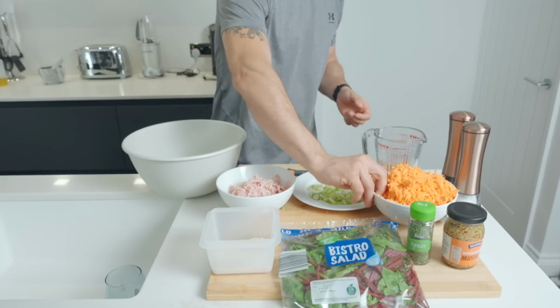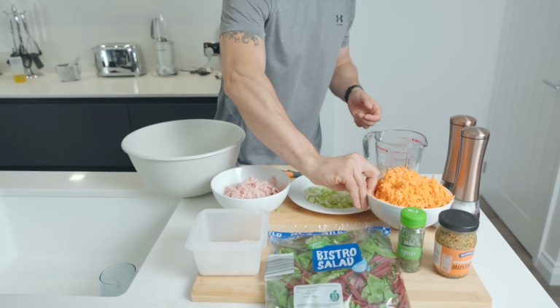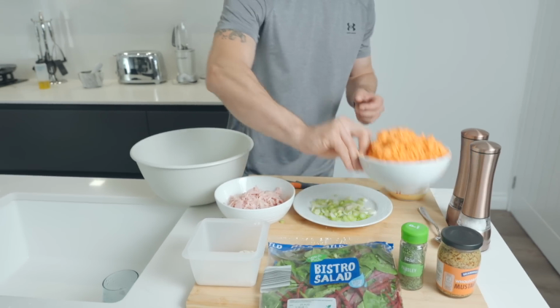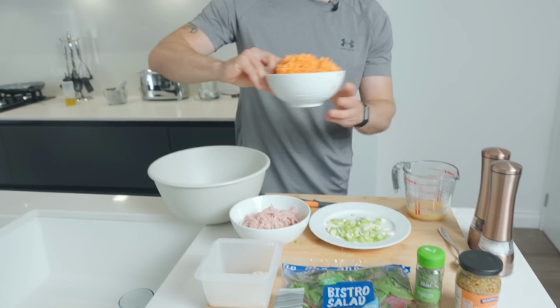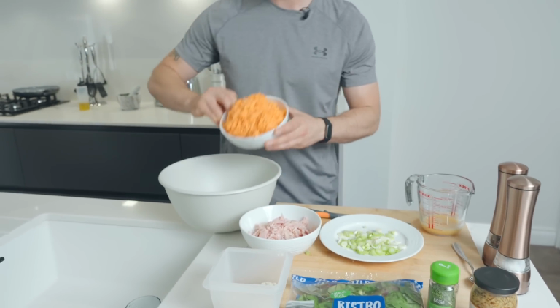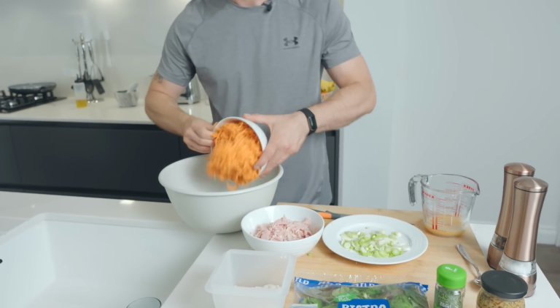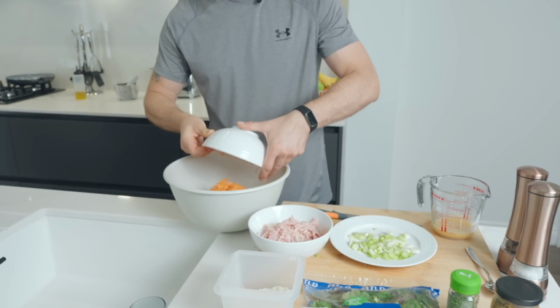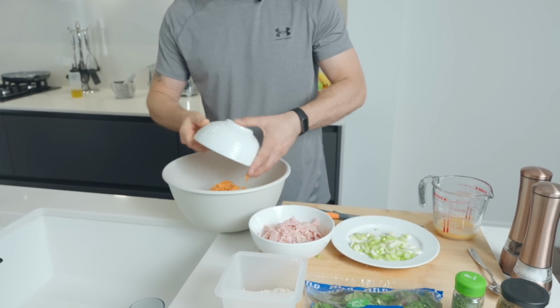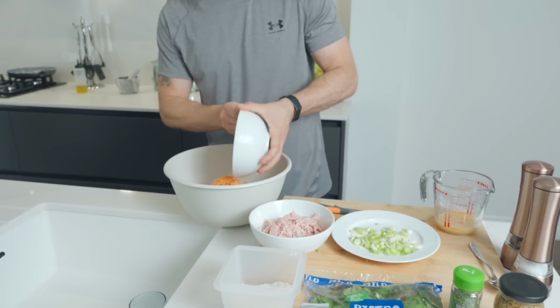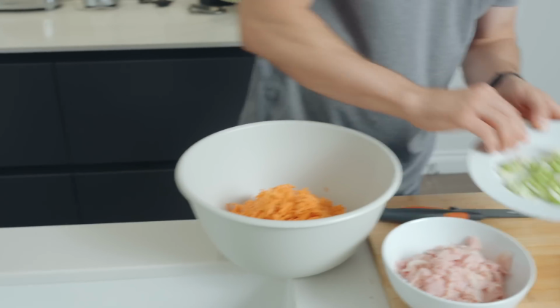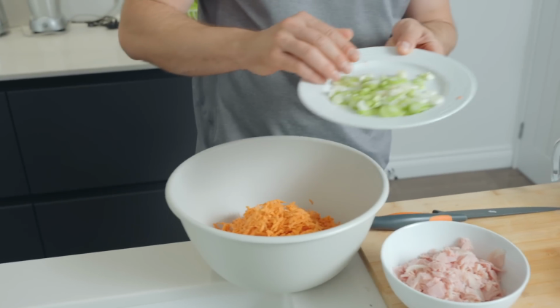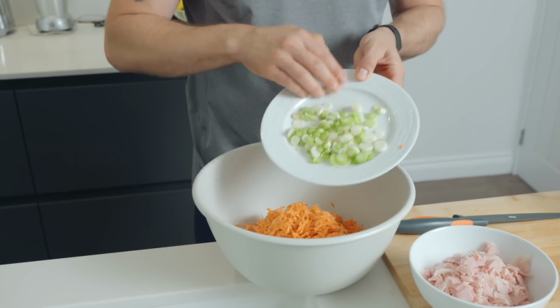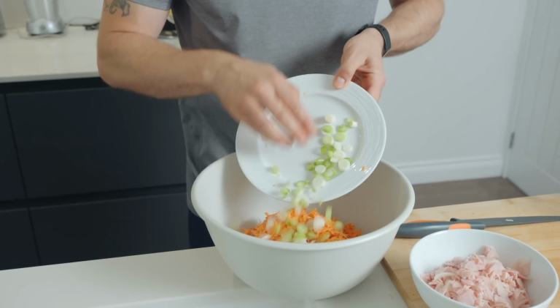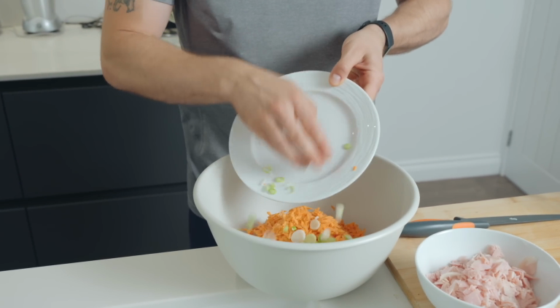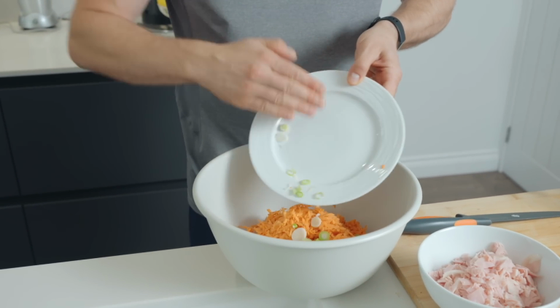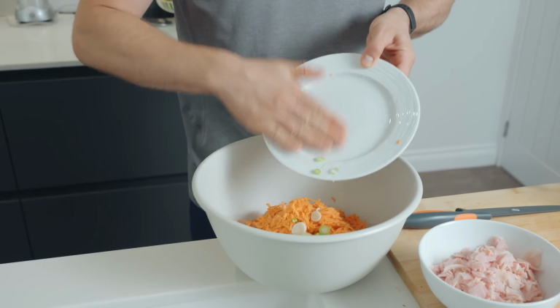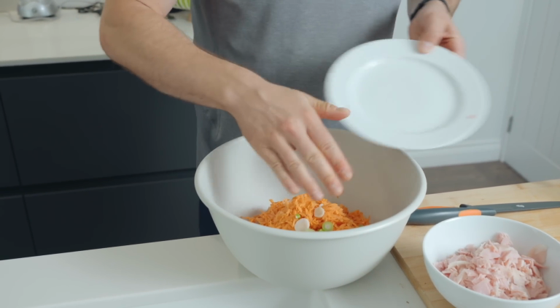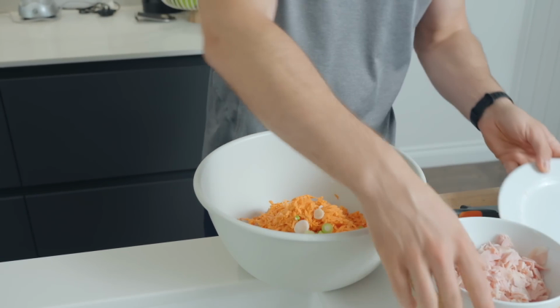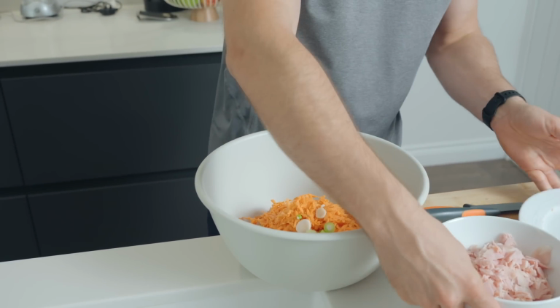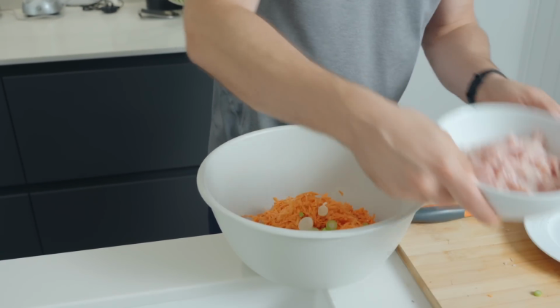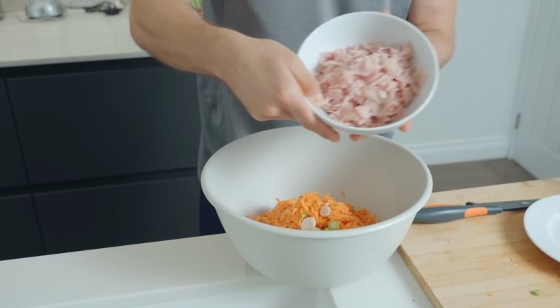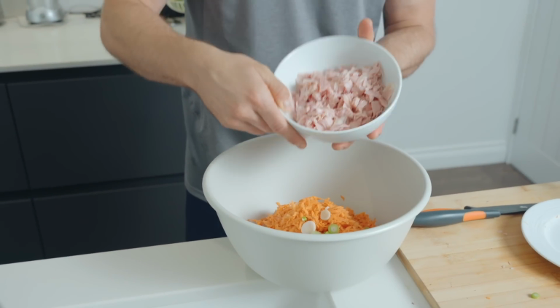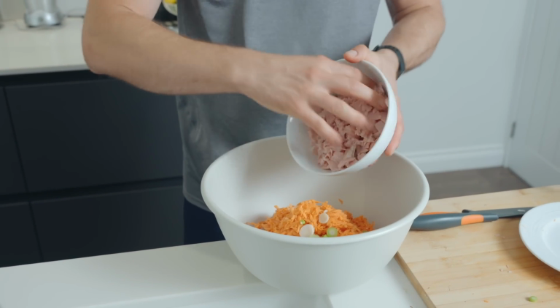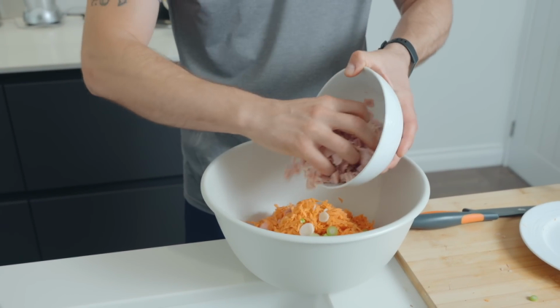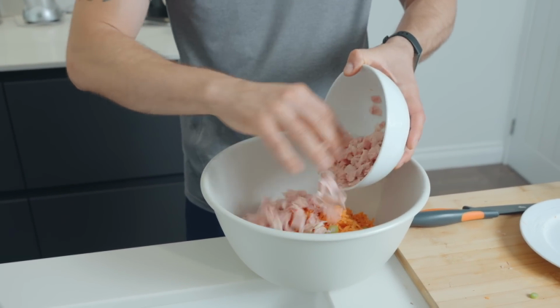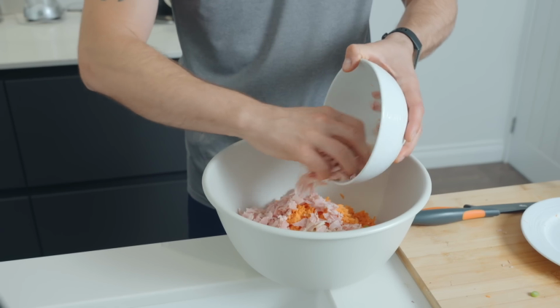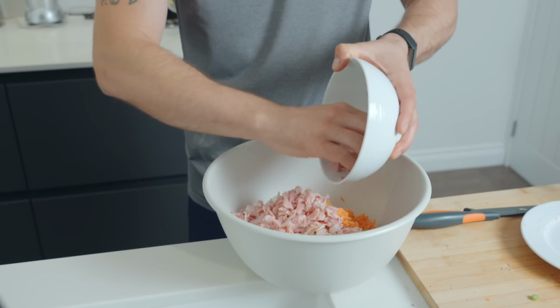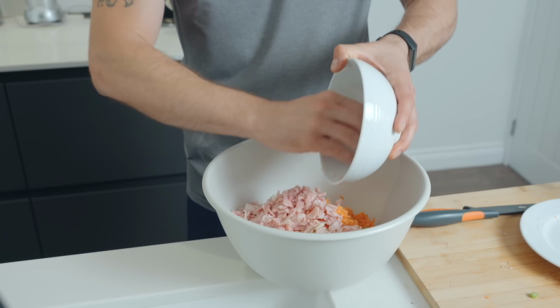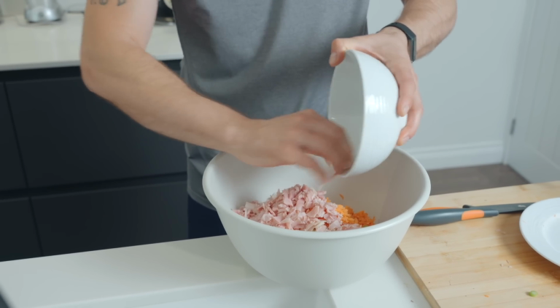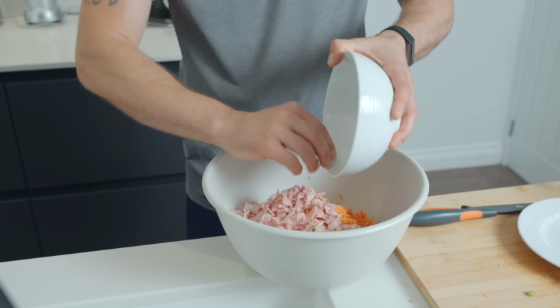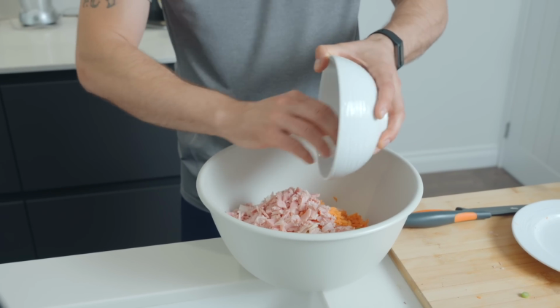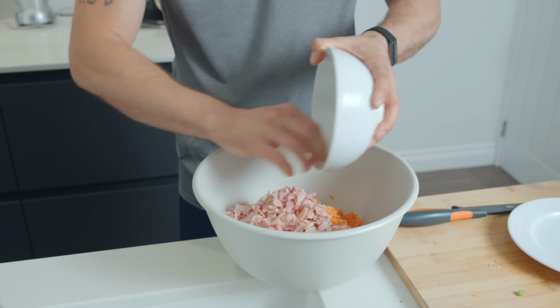So we'll start with the sweet potato, 500 grams, five spring onions — straight in. Then 200 grams of your chopped ham.